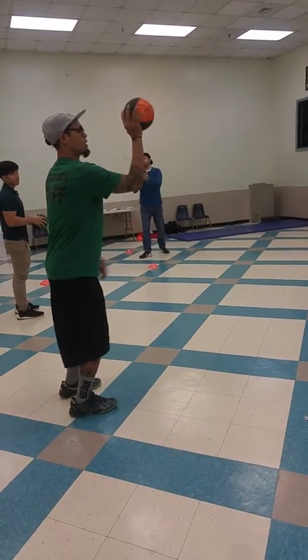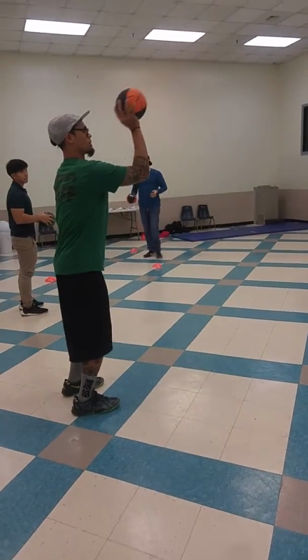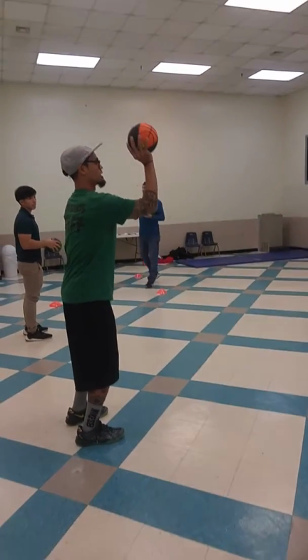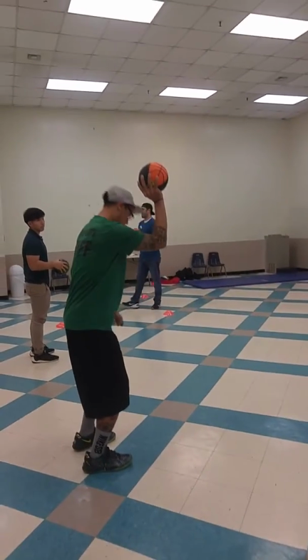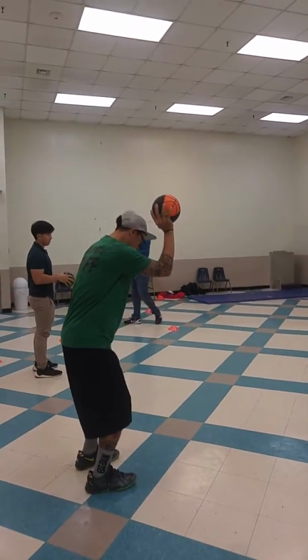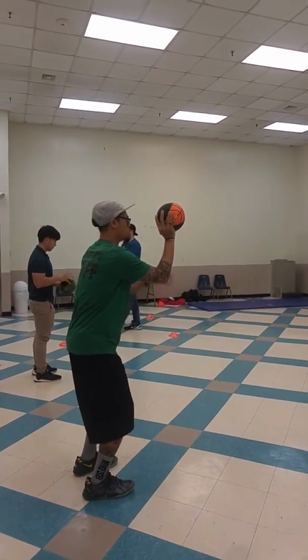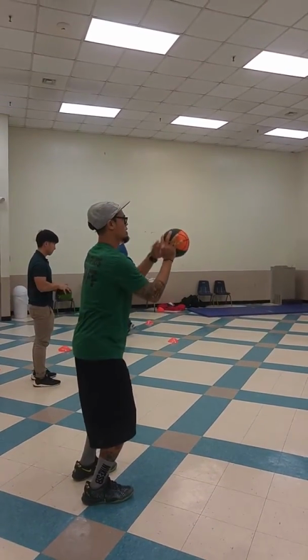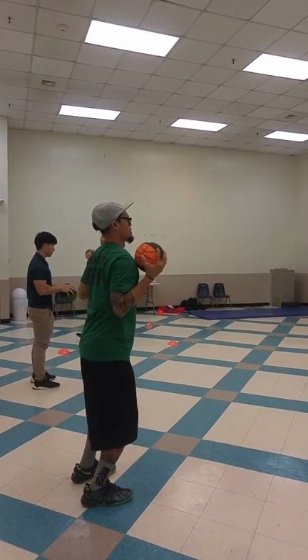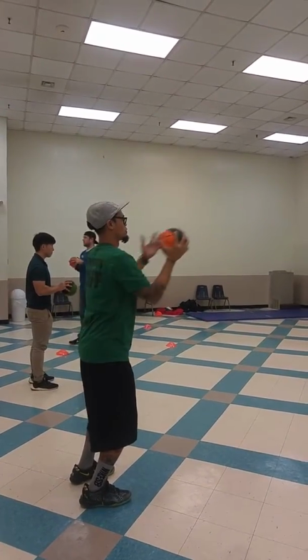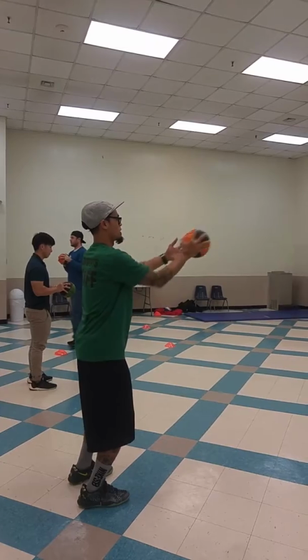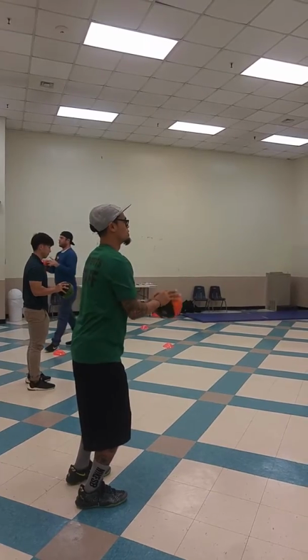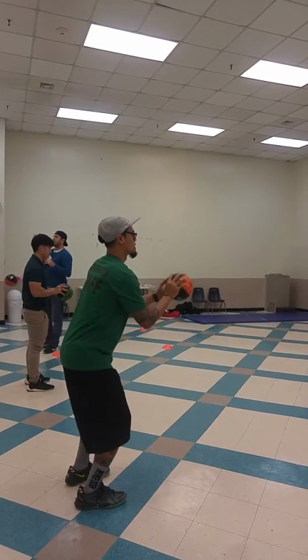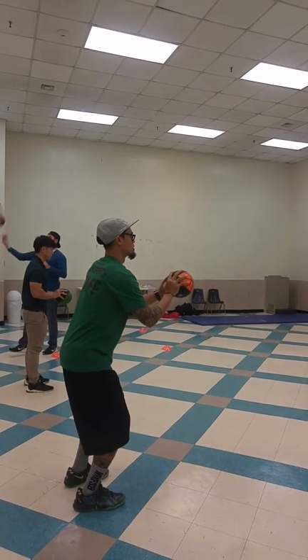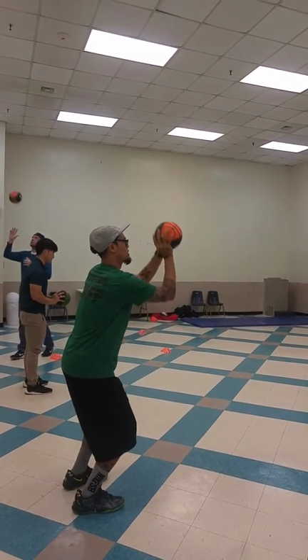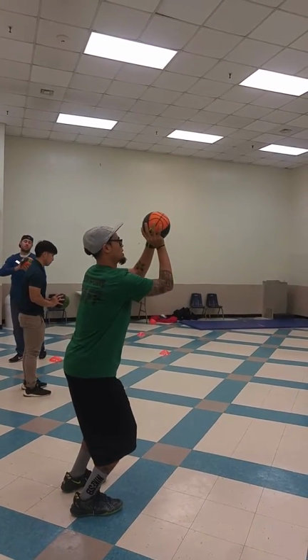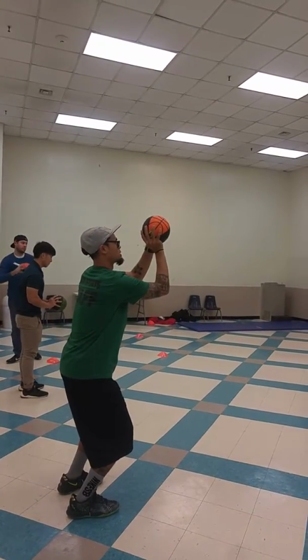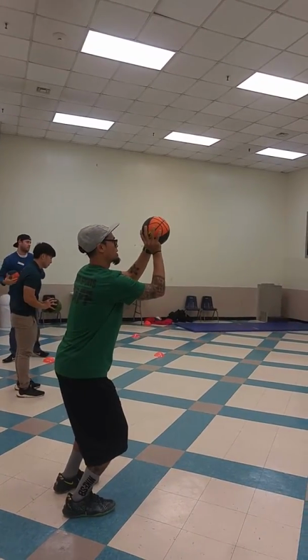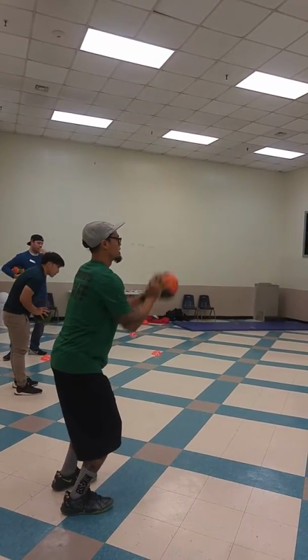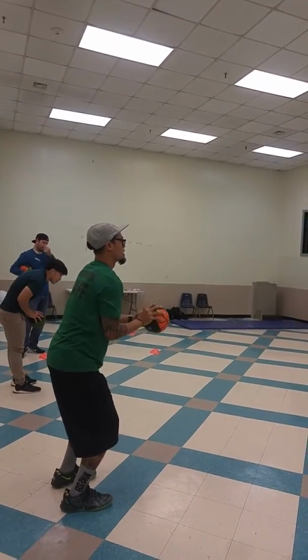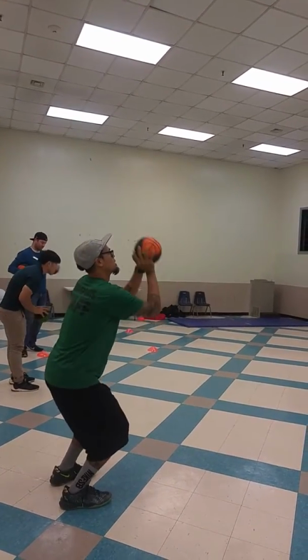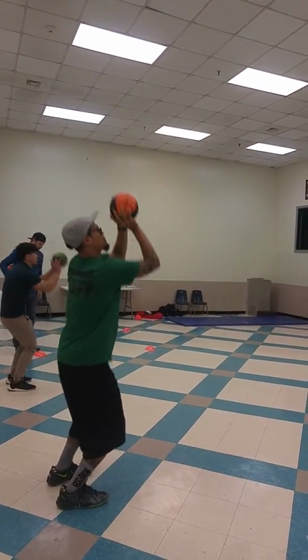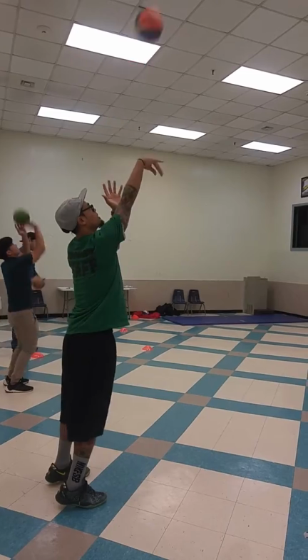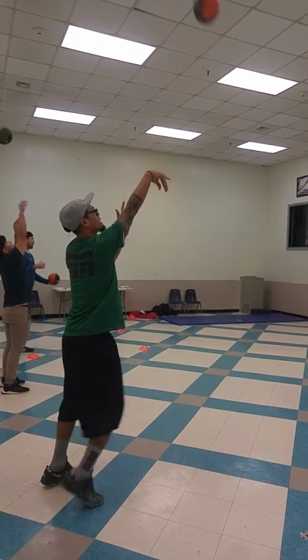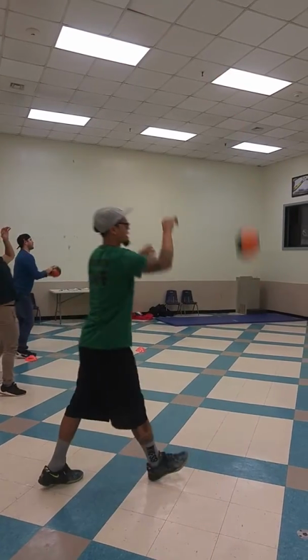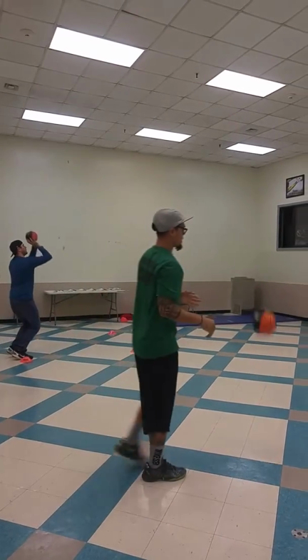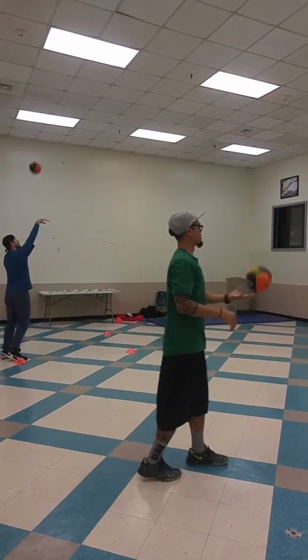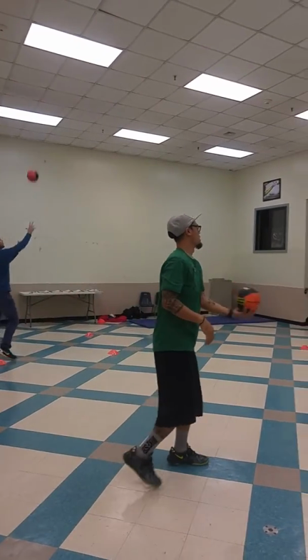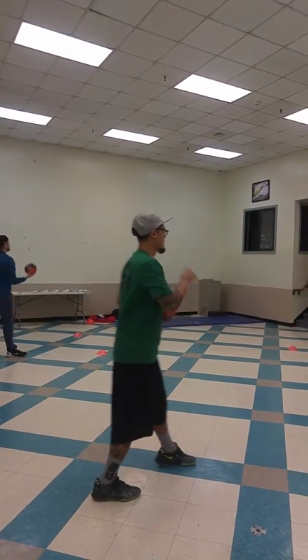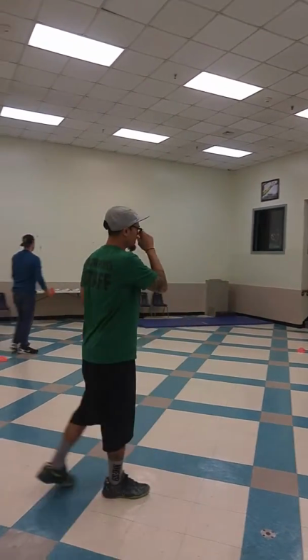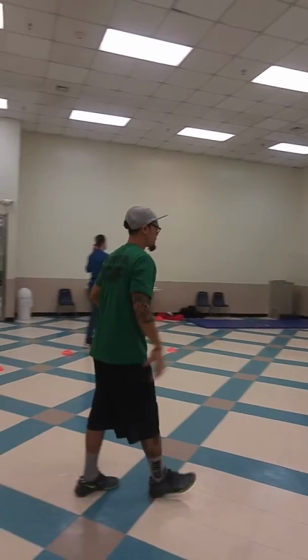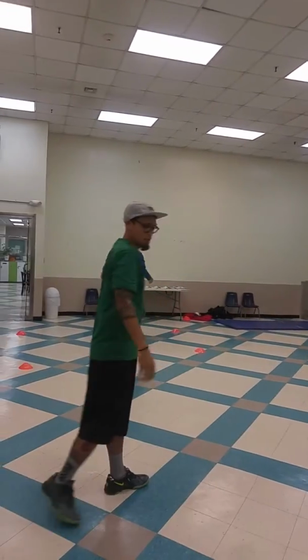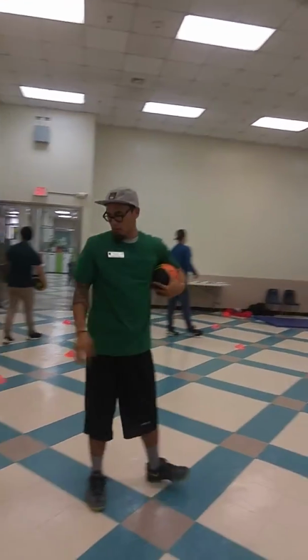Remember: 90 degree angle, knees bent, shoulders squared up to the target where you want to shoot, starting here. Shooting above their head and following through.